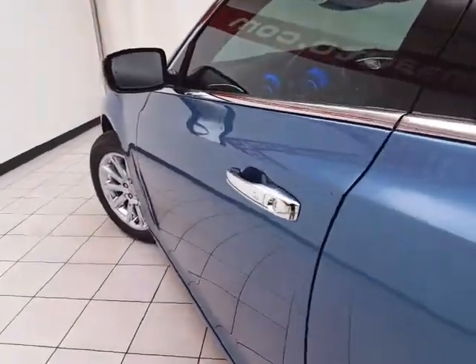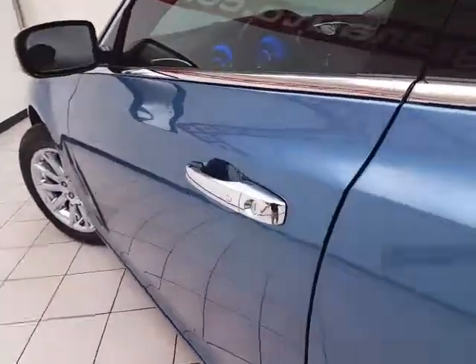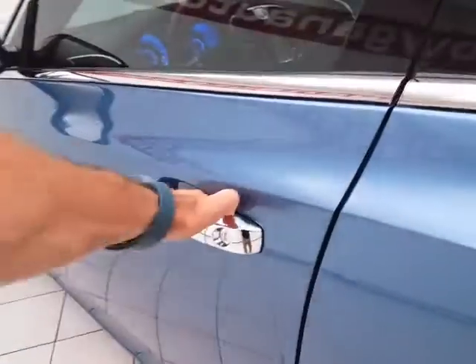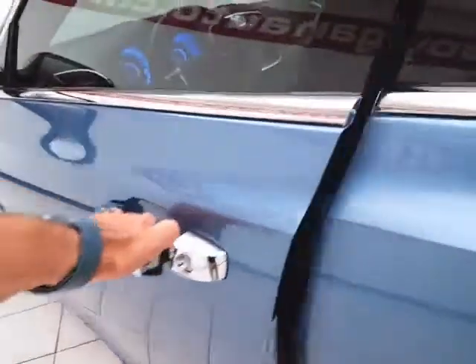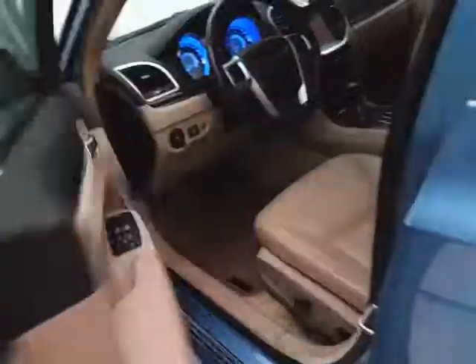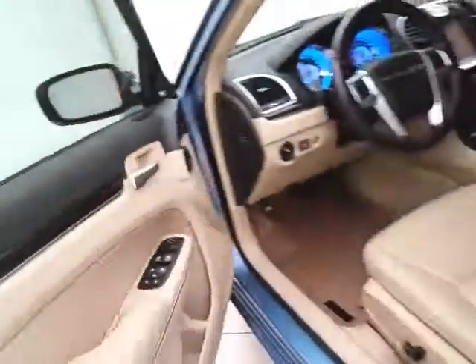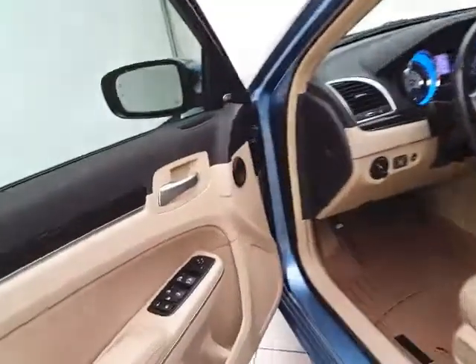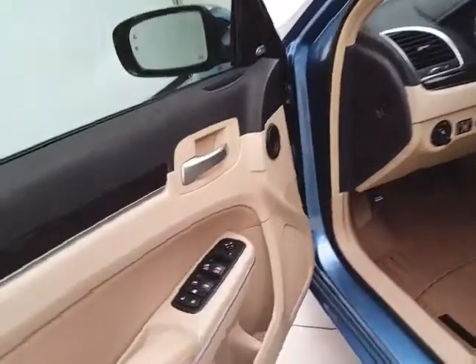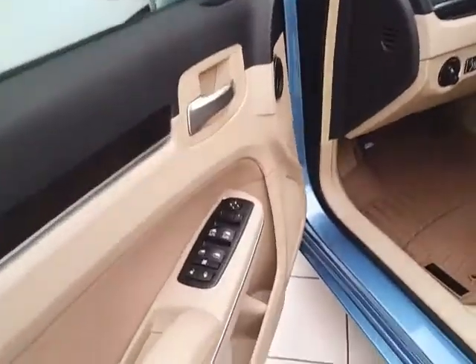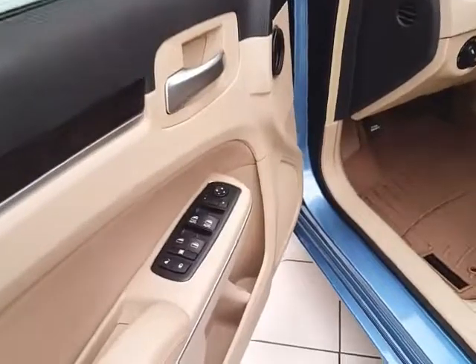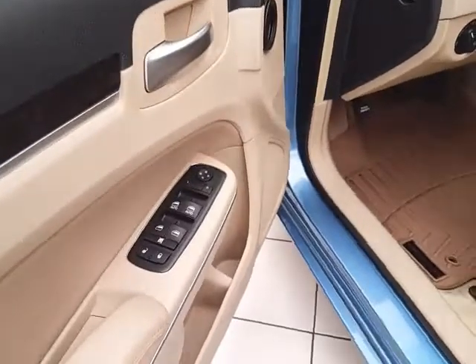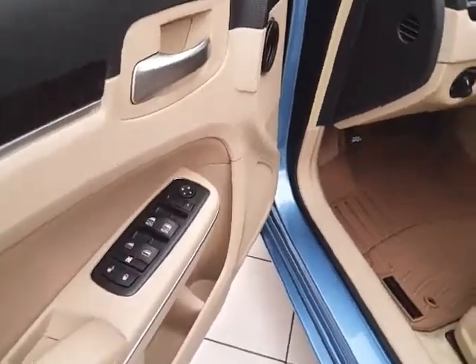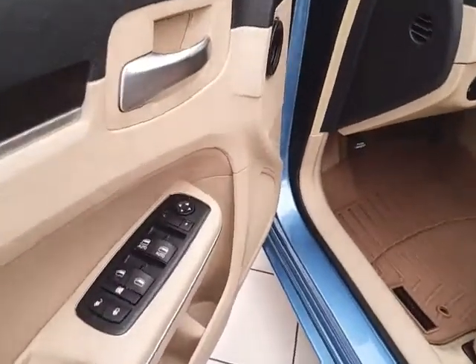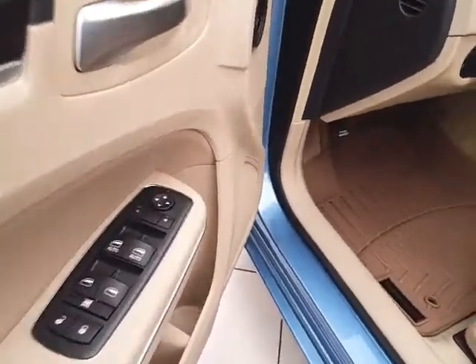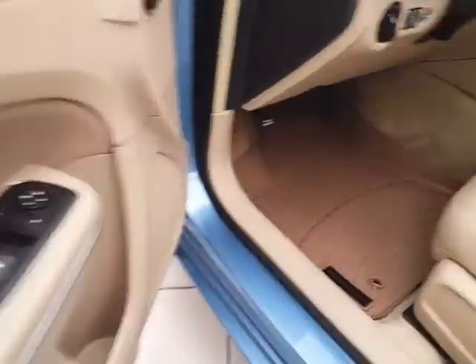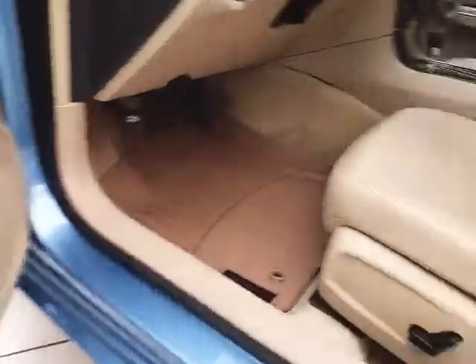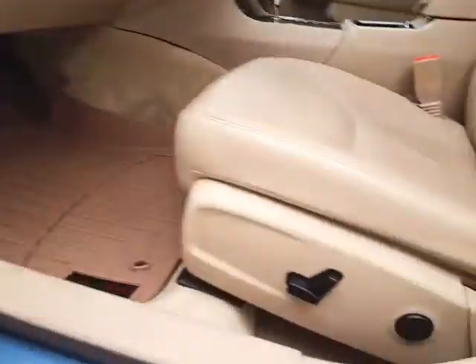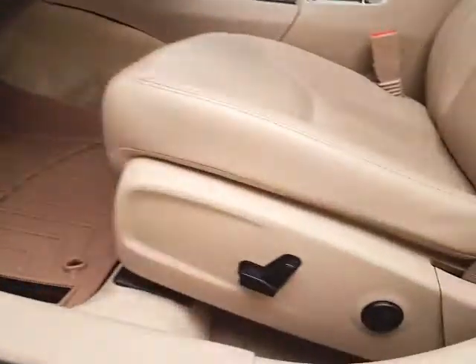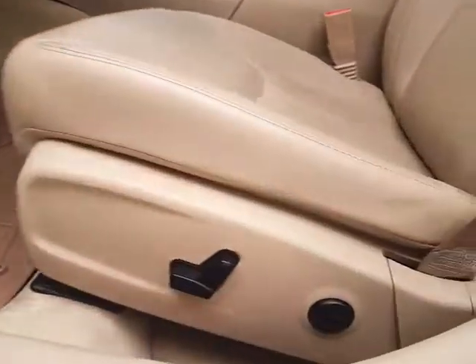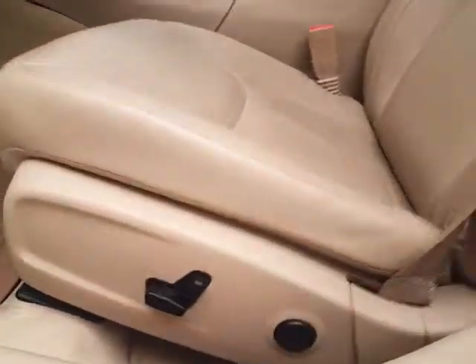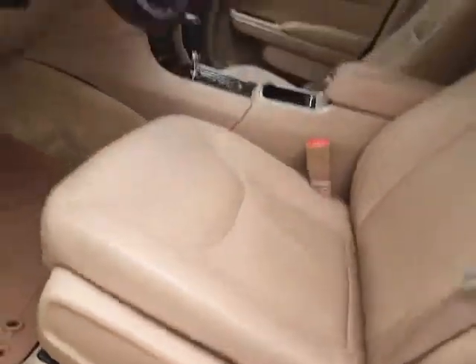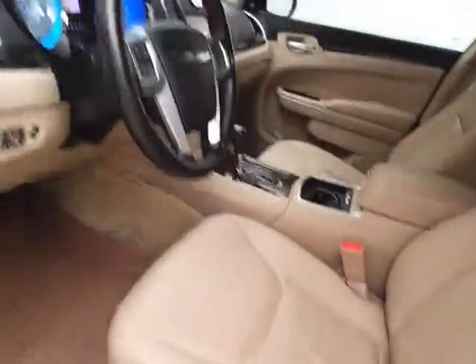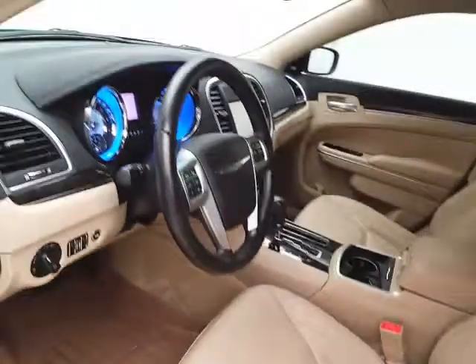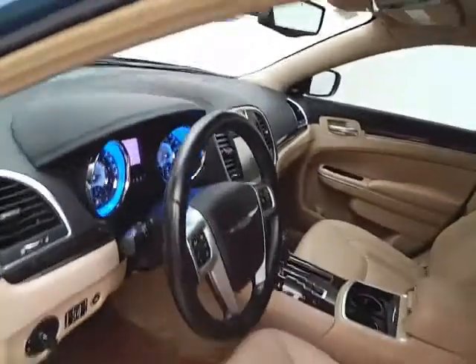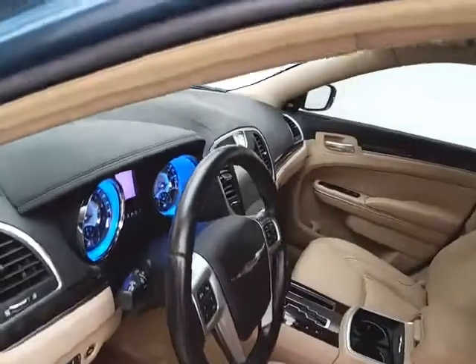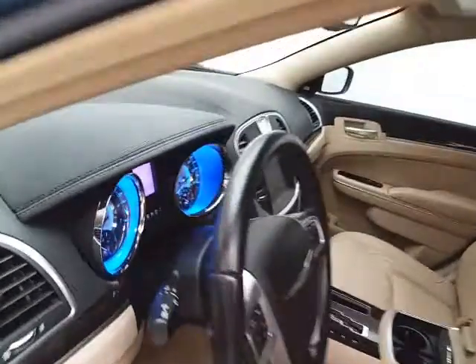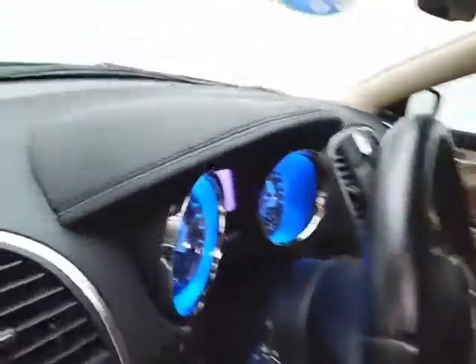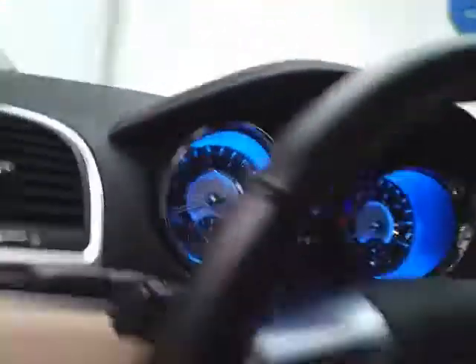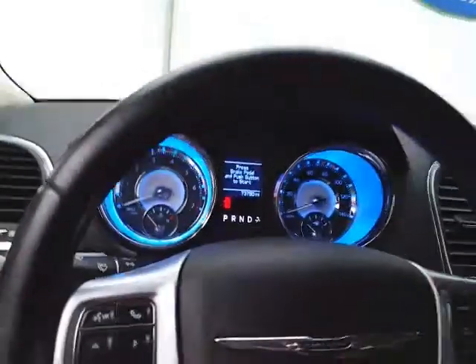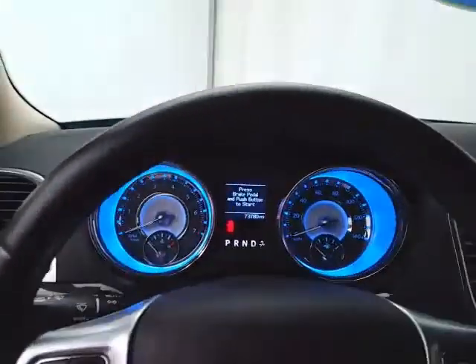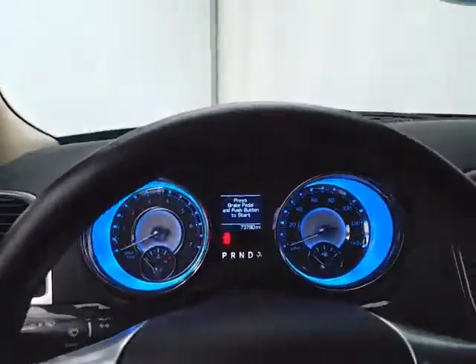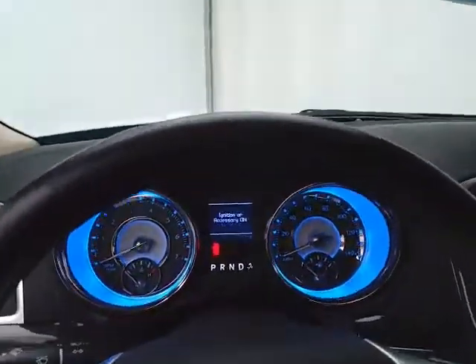This Limited has keyless entry with remote start, power windows, locks, and mirrors. Power driver seat and a tilt and telescopic steering wheel put you in that perfect driving position.